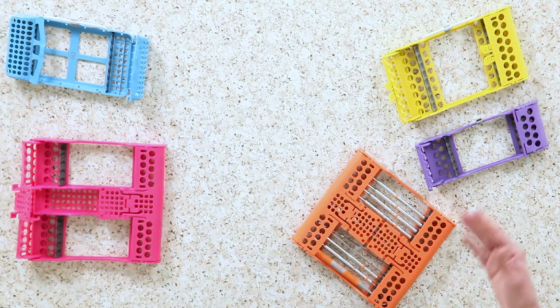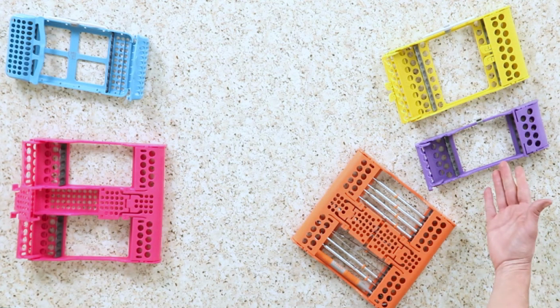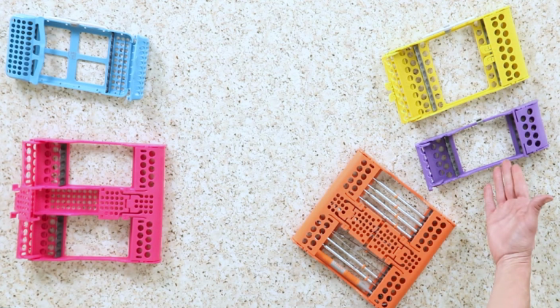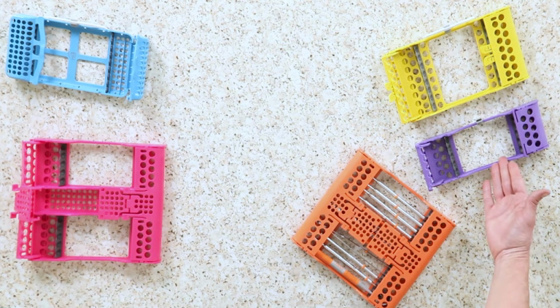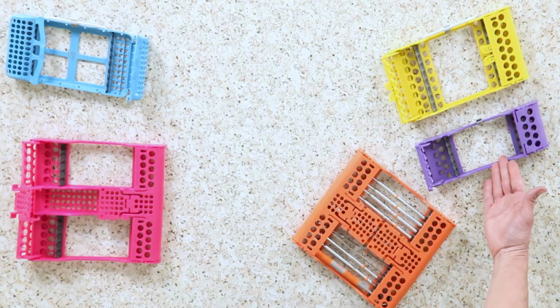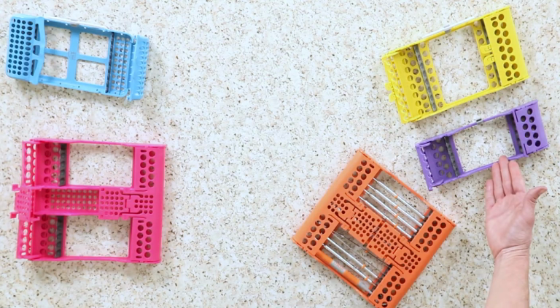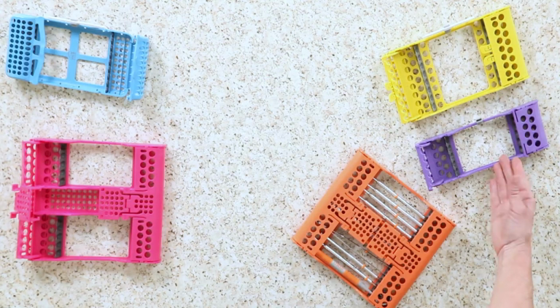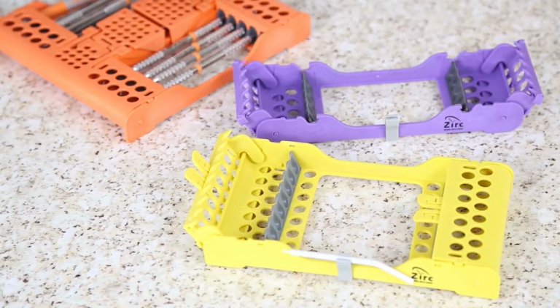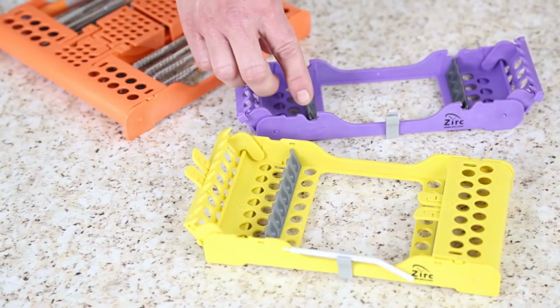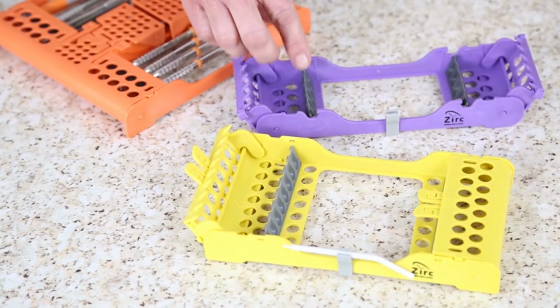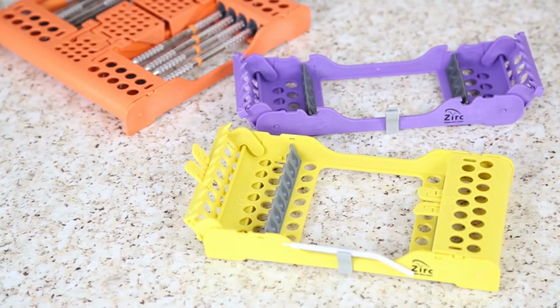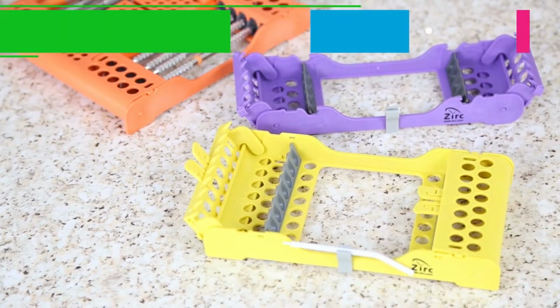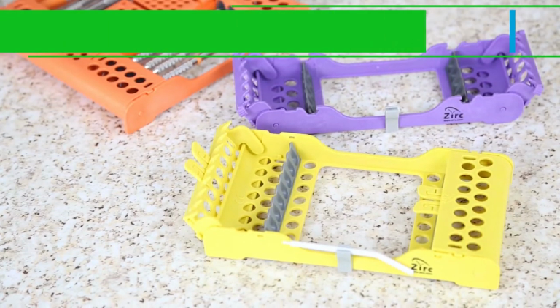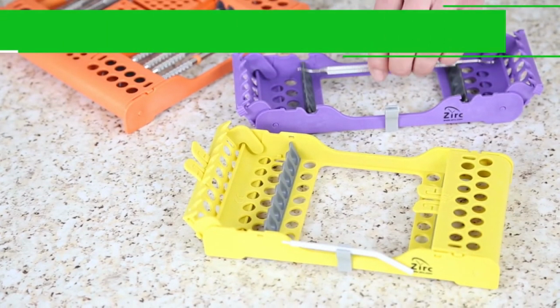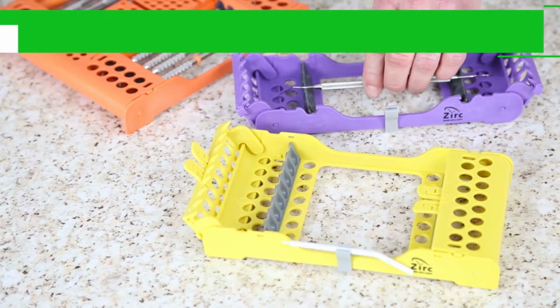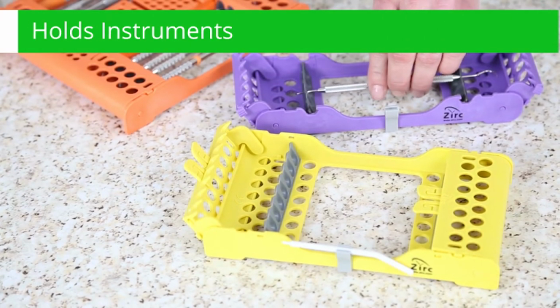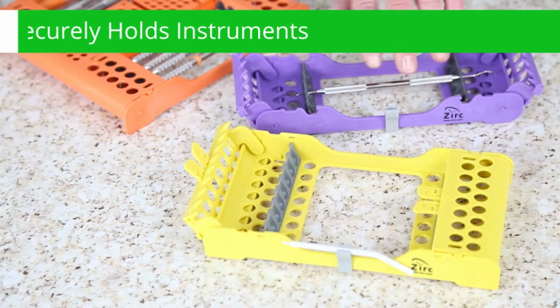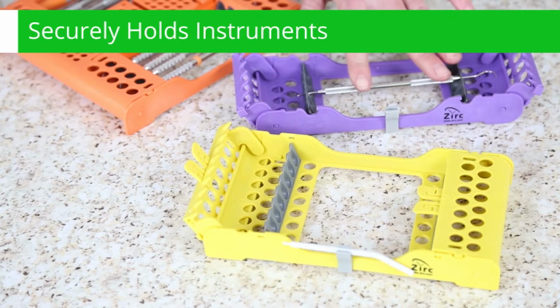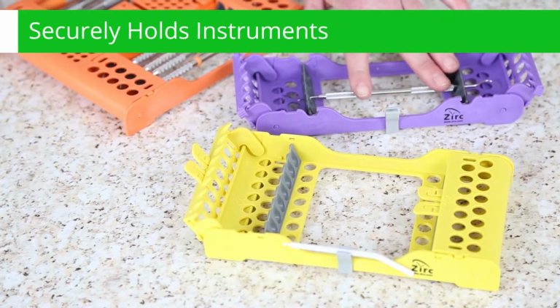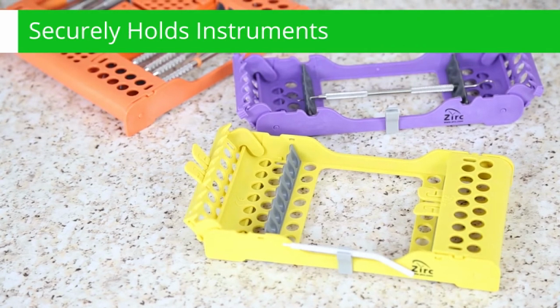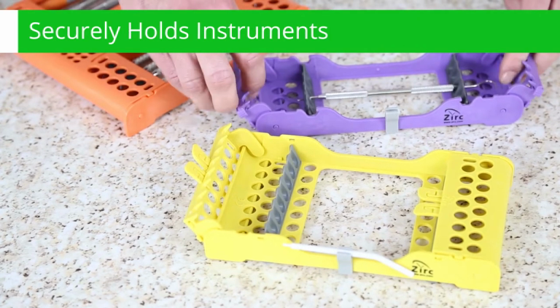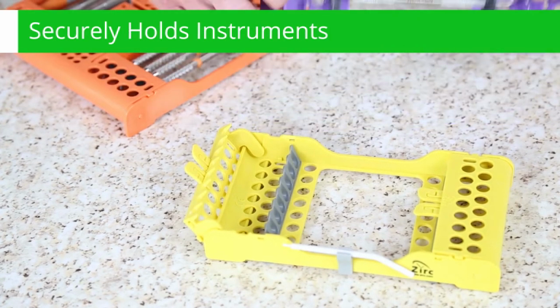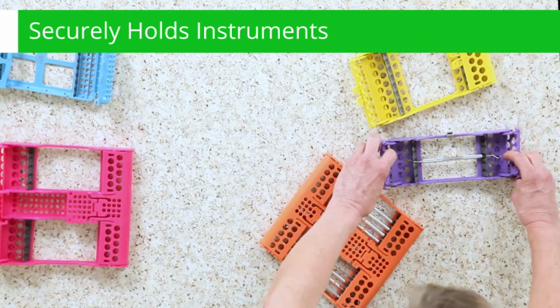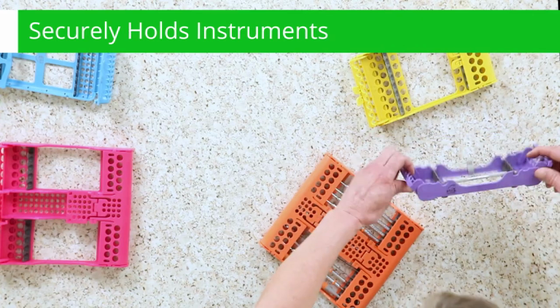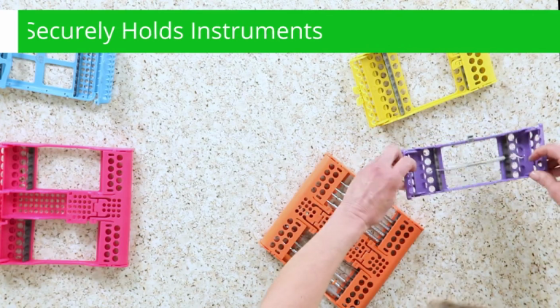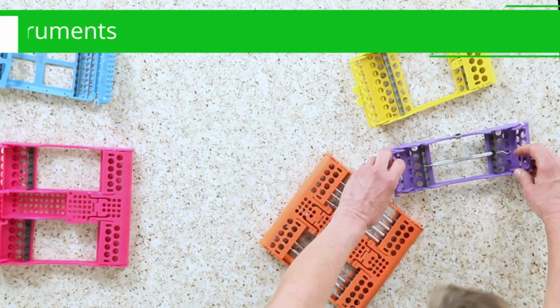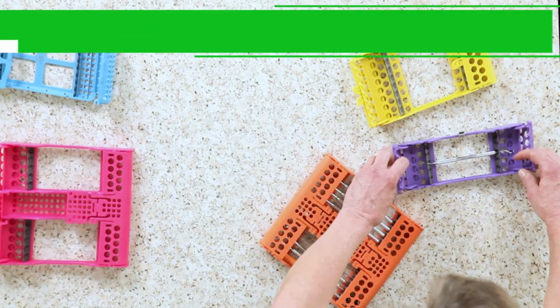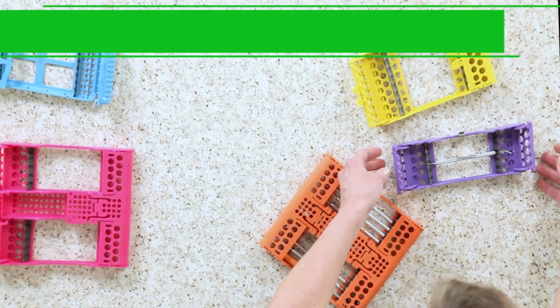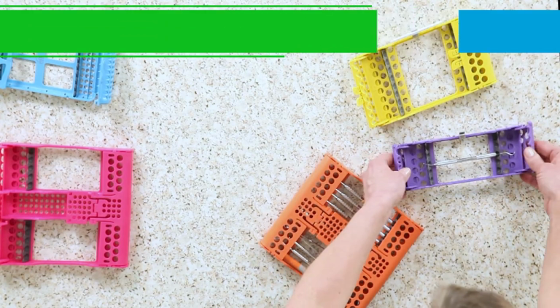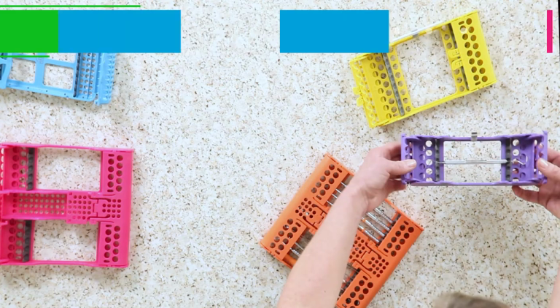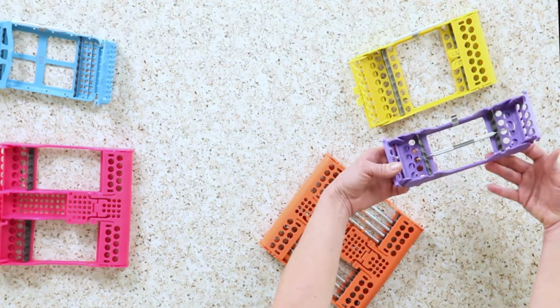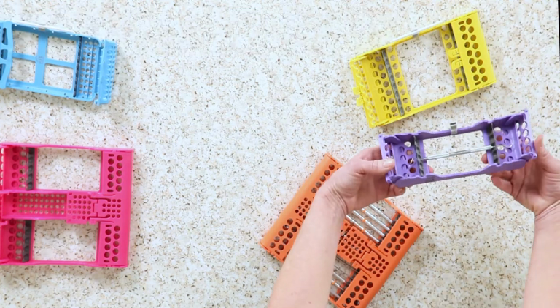The smallest cassette has room for five instruments. Flexible rubber slots hold the instruments securely, even when the cassette is open during procedure operations. All the cassettes have safety locks in the closed position.